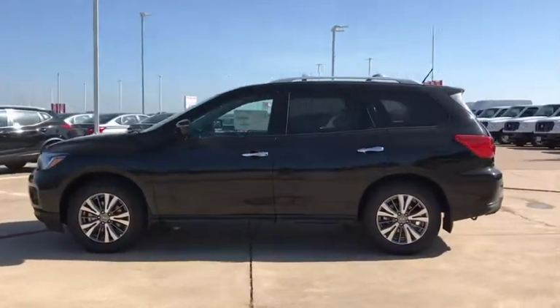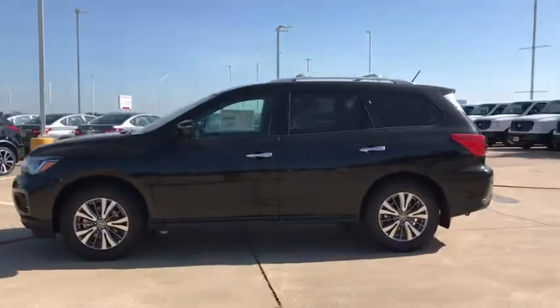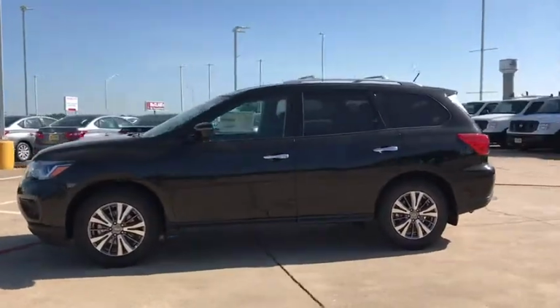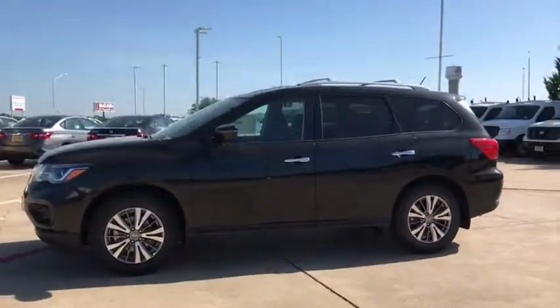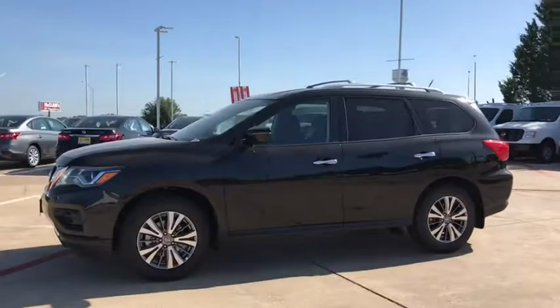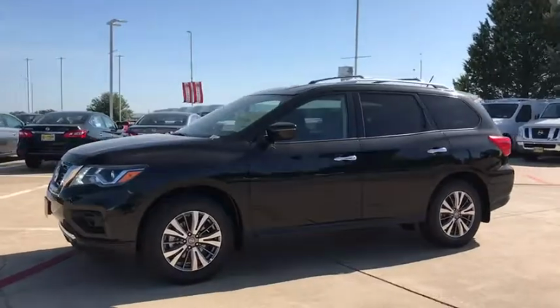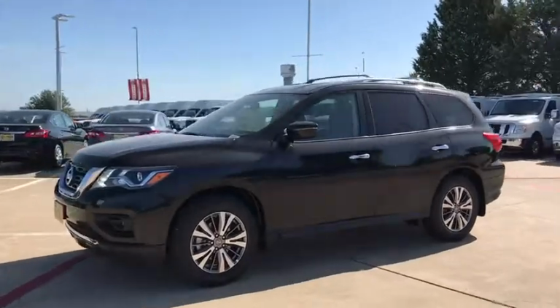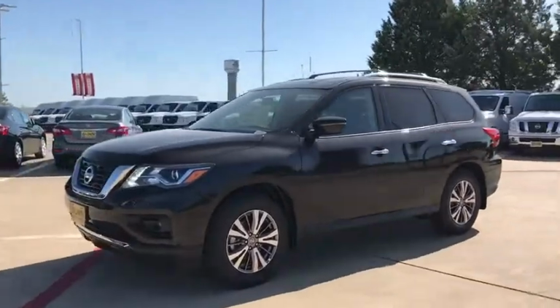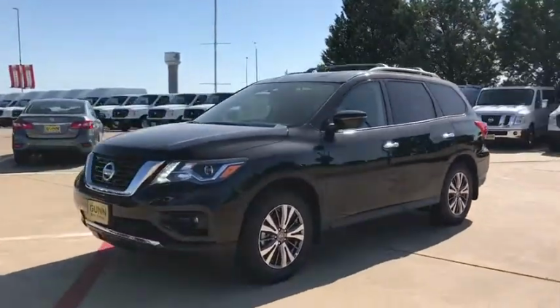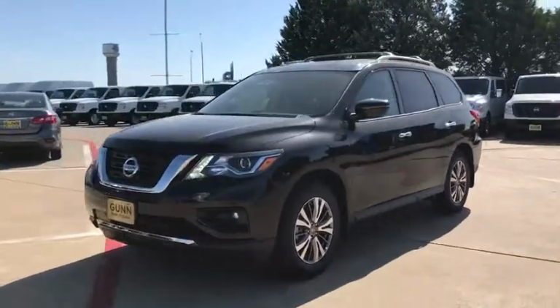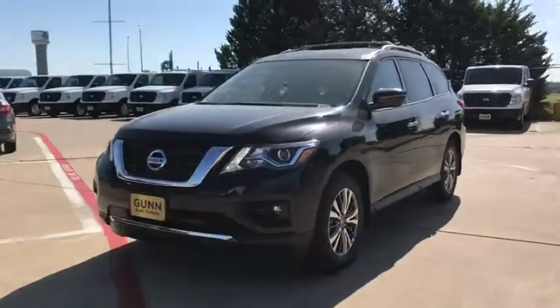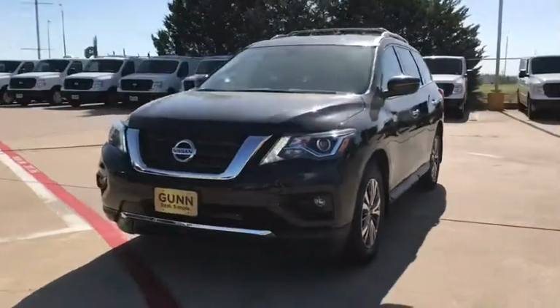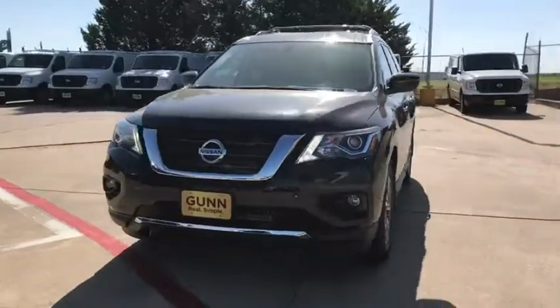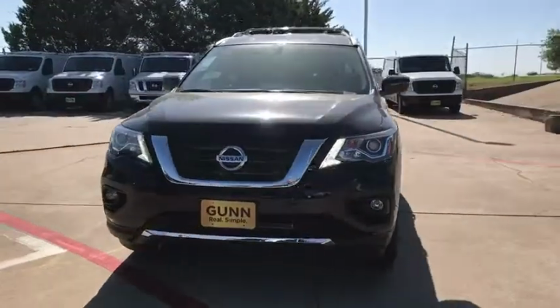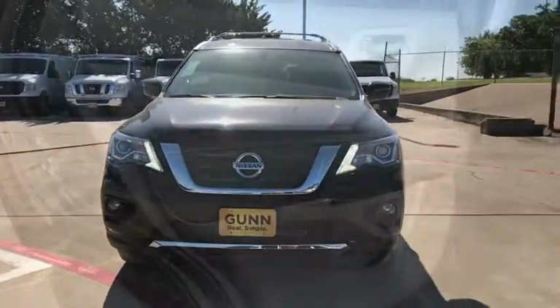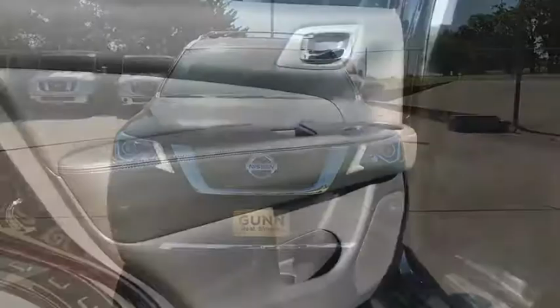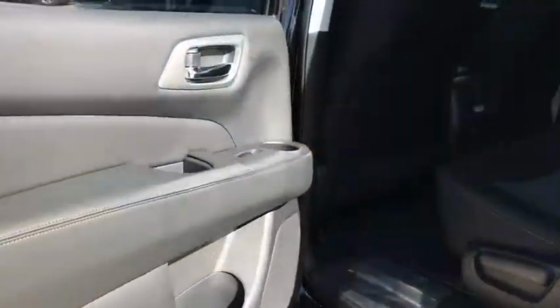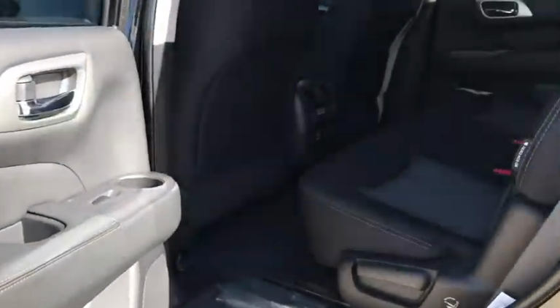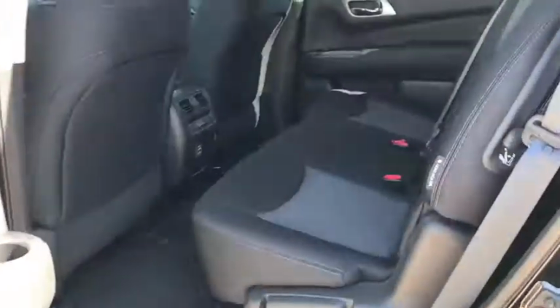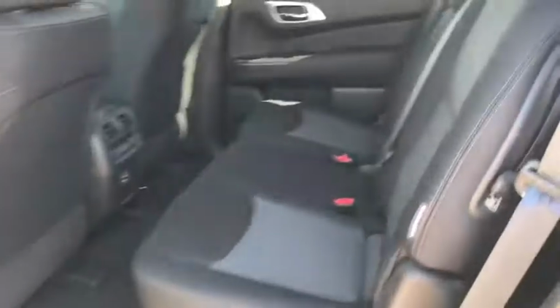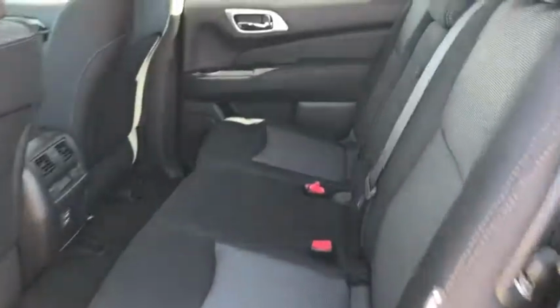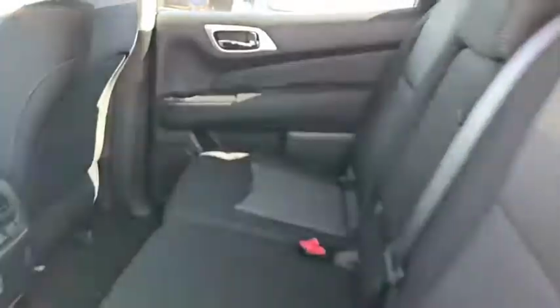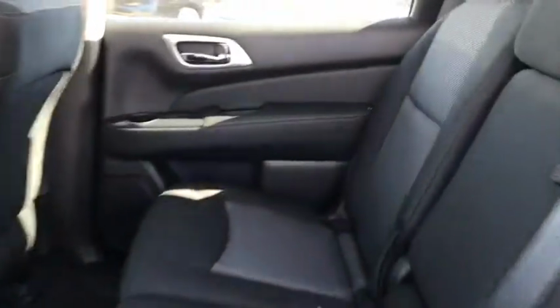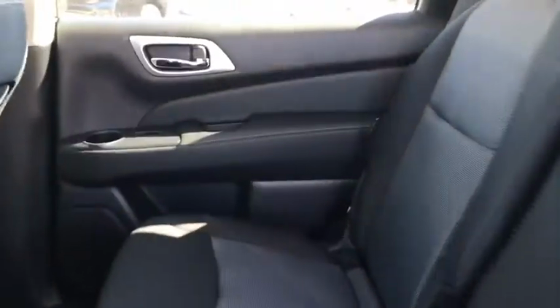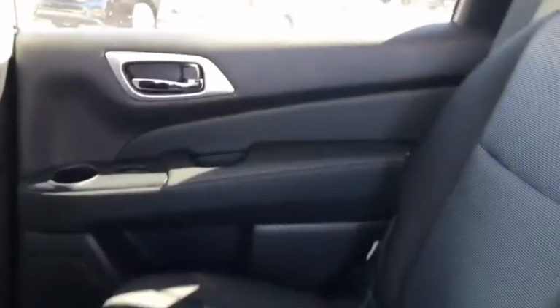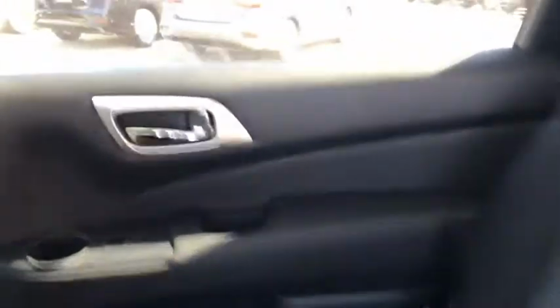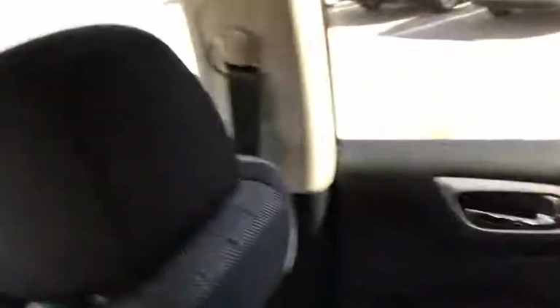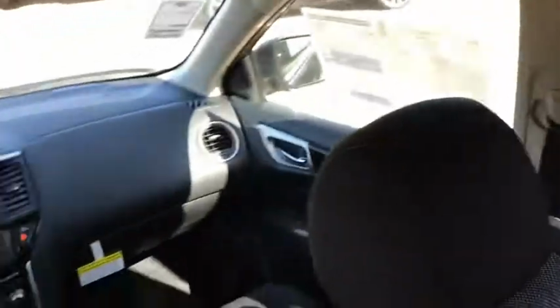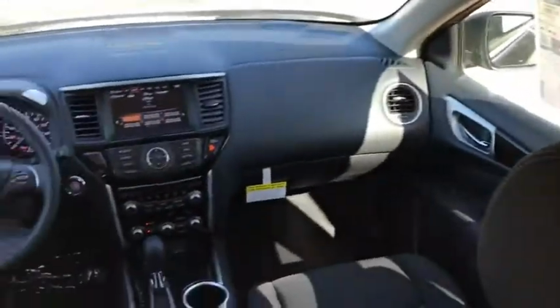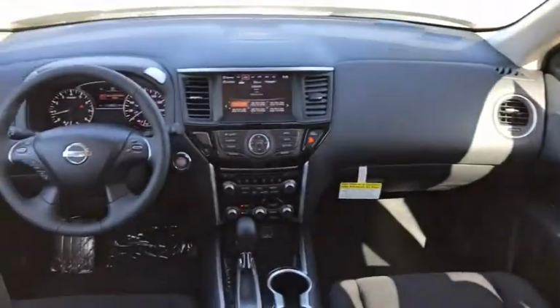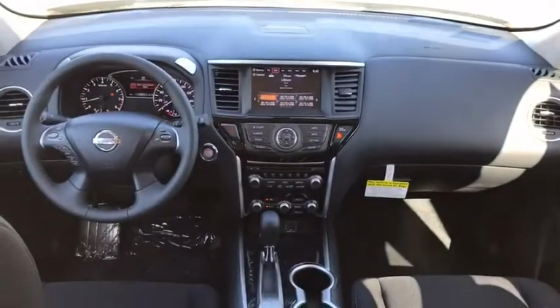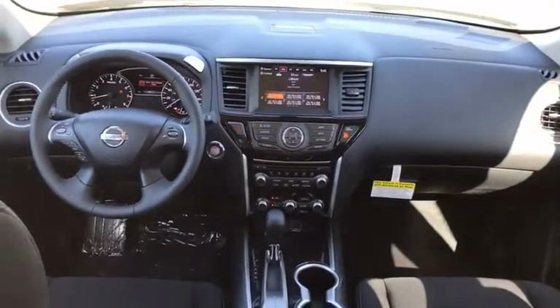Keyless entry, anti-lock braking system, remote engine start, stability control, steering wheel audio controls, backup camera, traction control, leather wrapped steering wheel, Bluetooth, power steering, adjustable steering wheel.